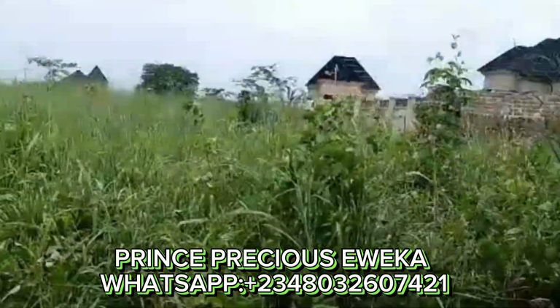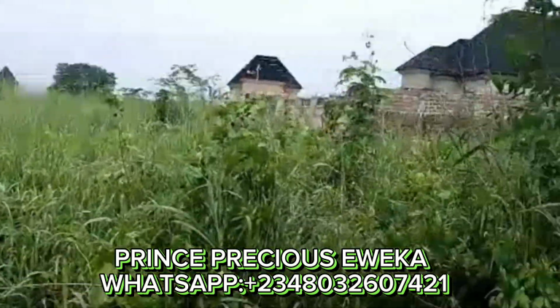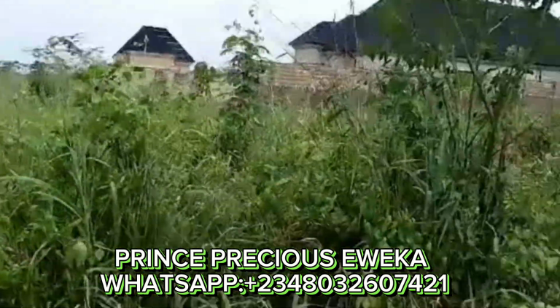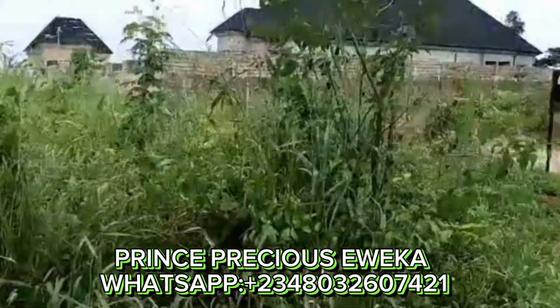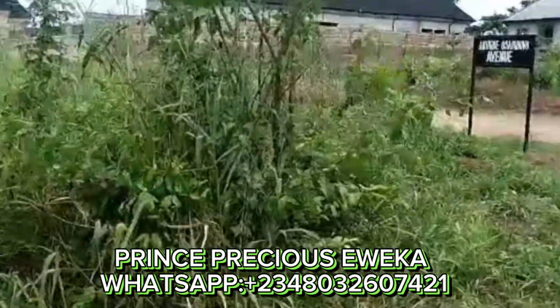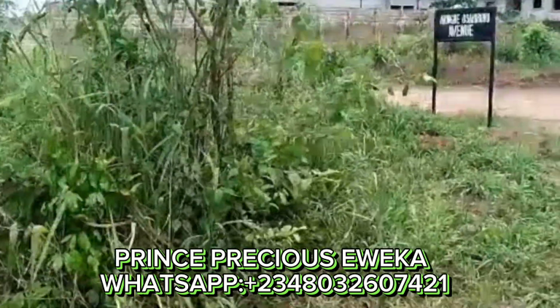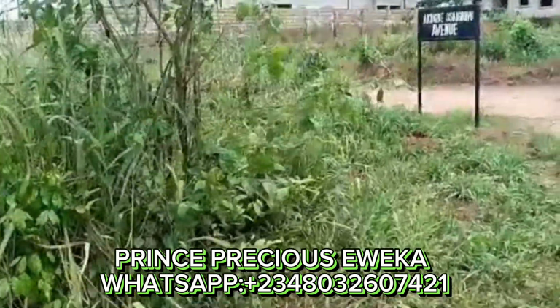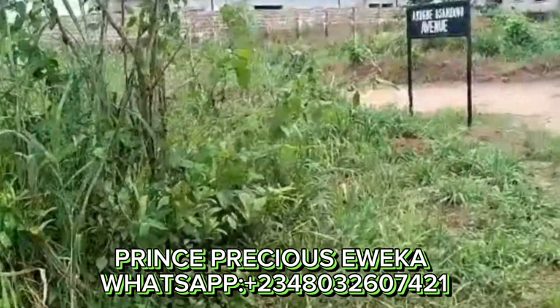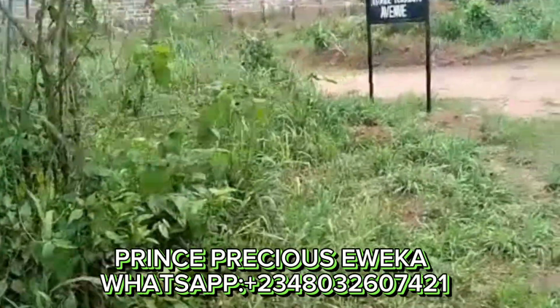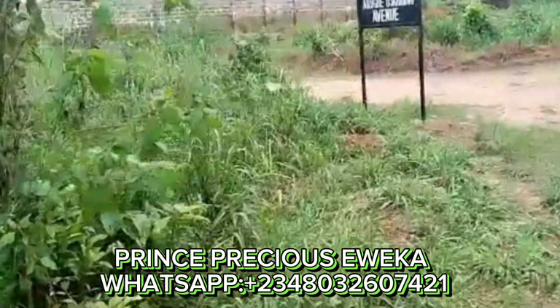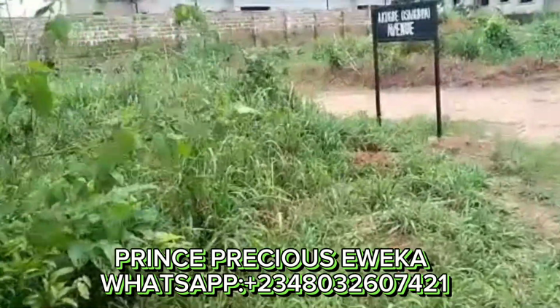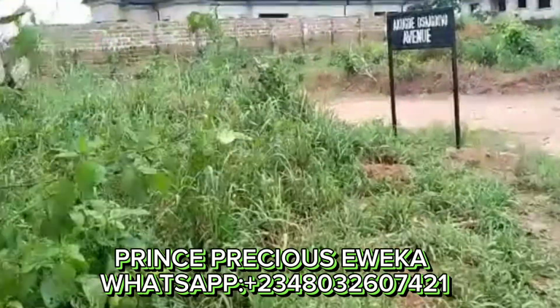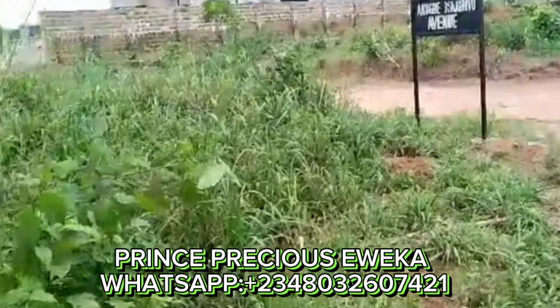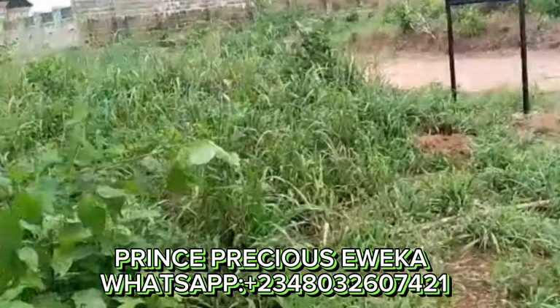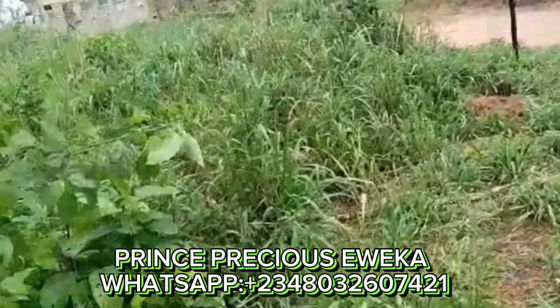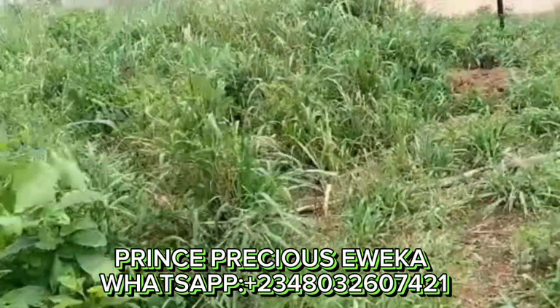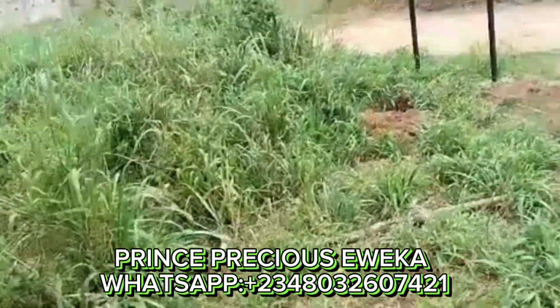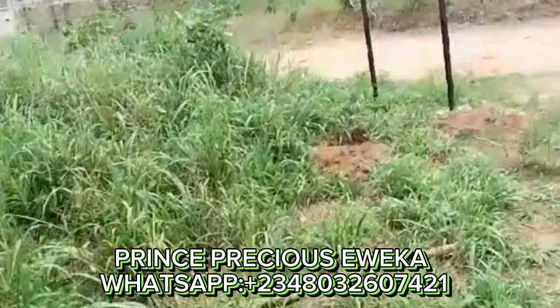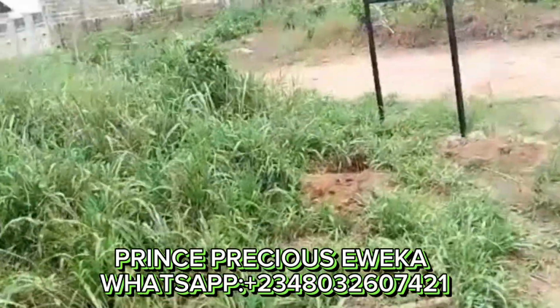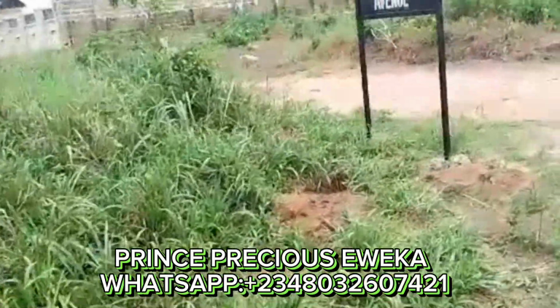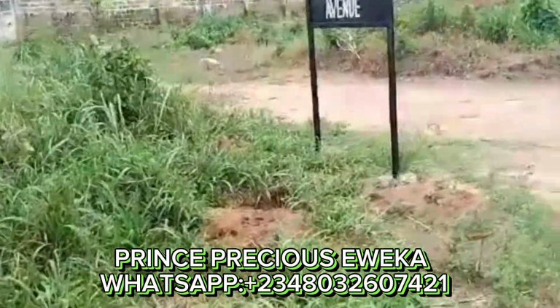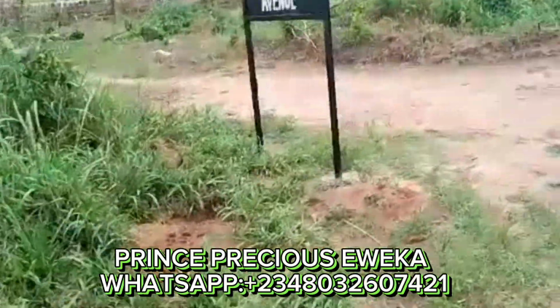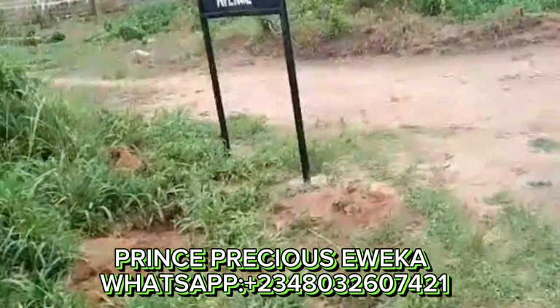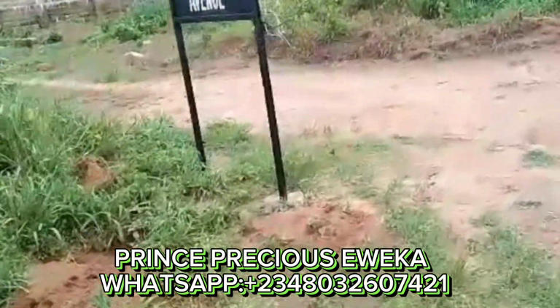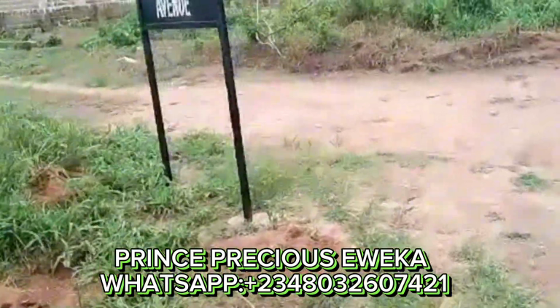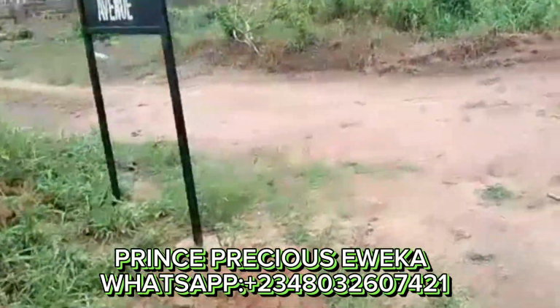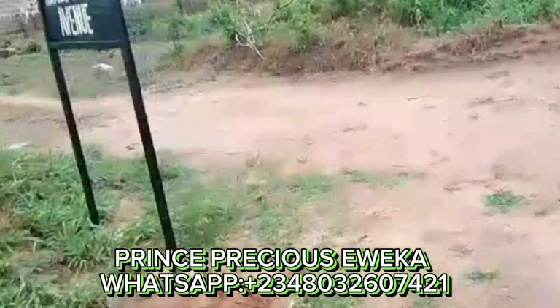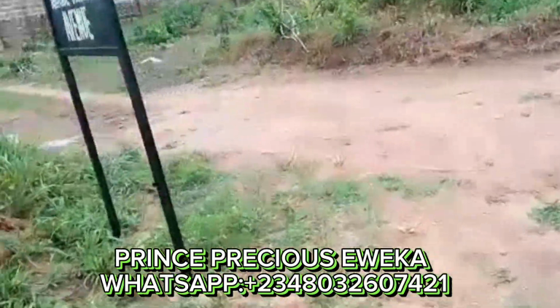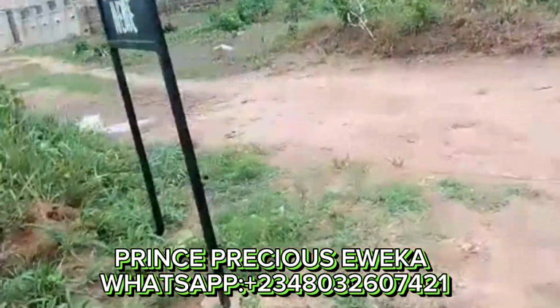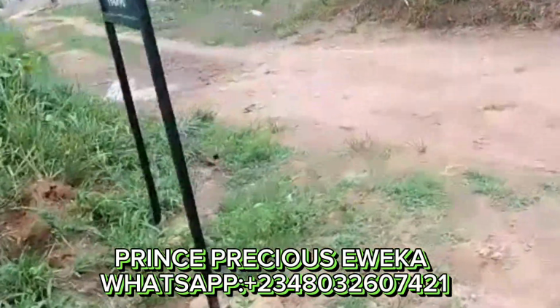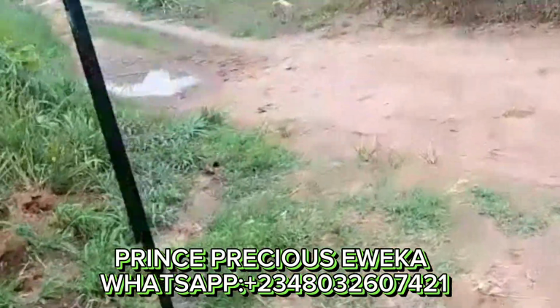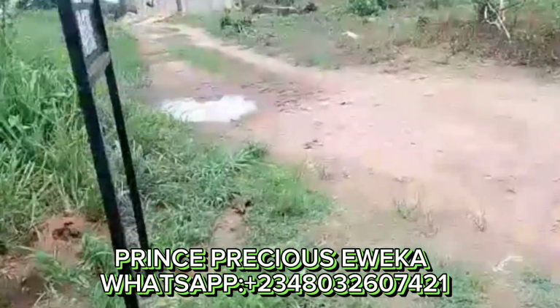This land is covered with community approval and deed of transfer. As you can see, it is a developing area, and there are people living here already.